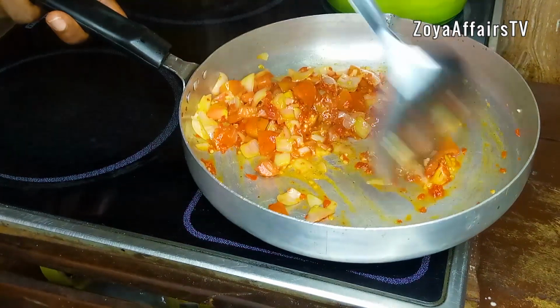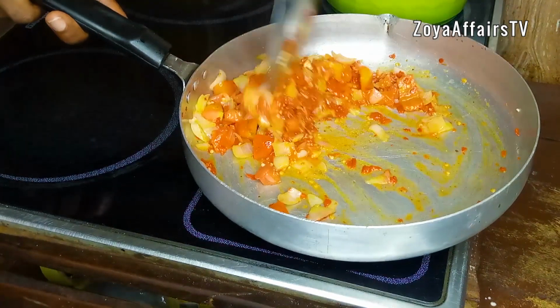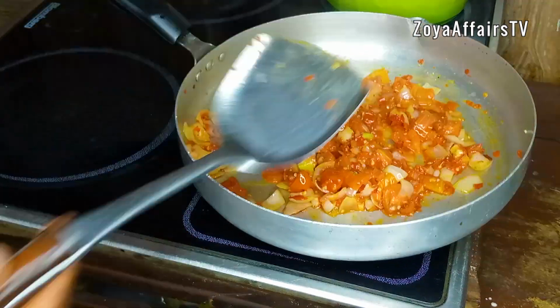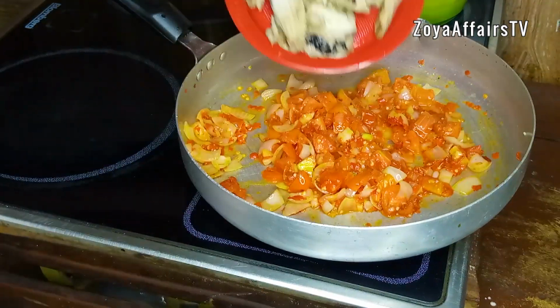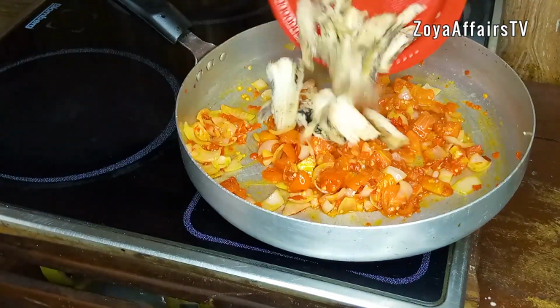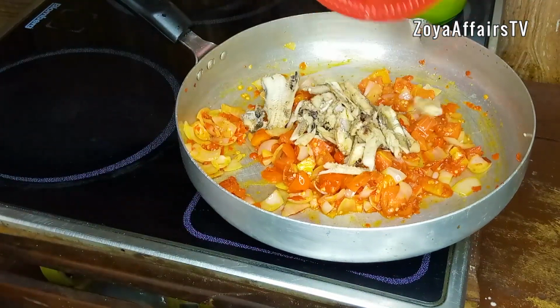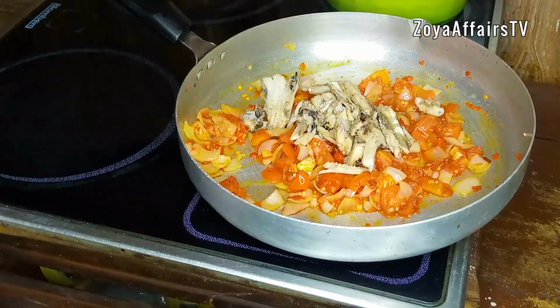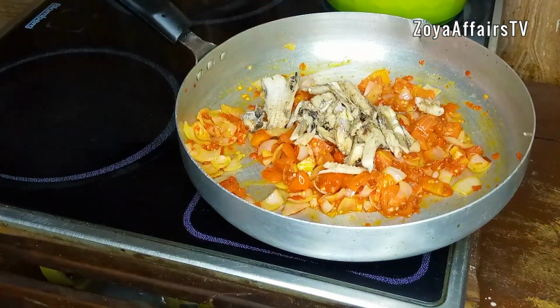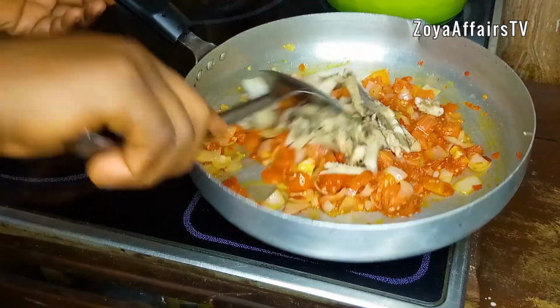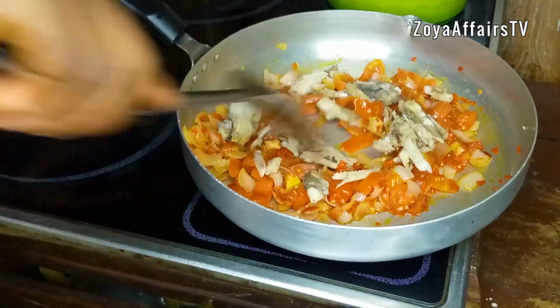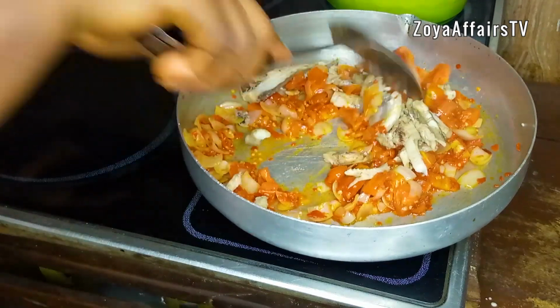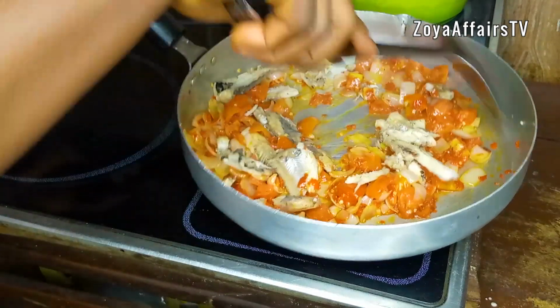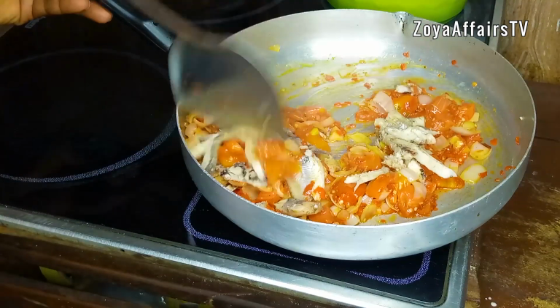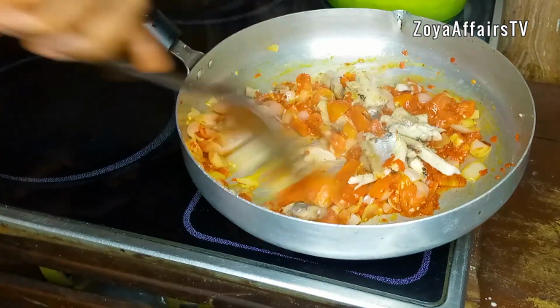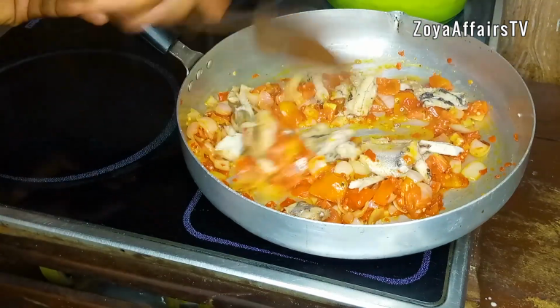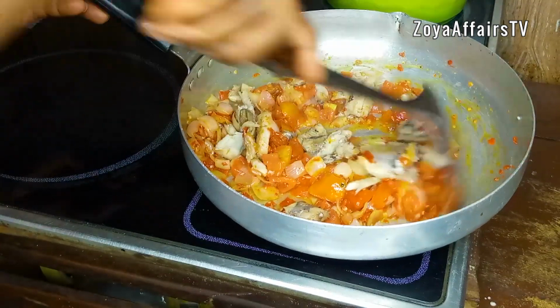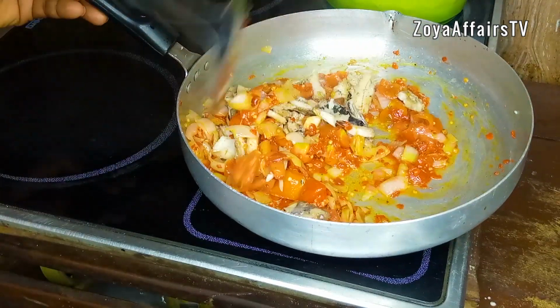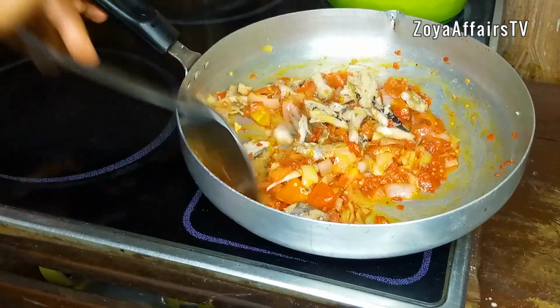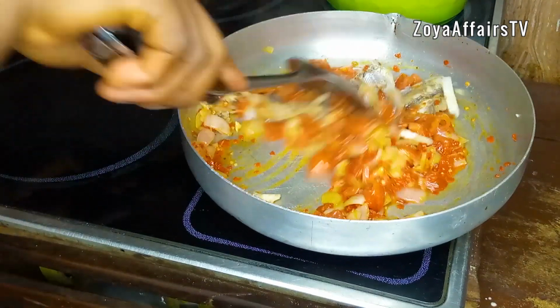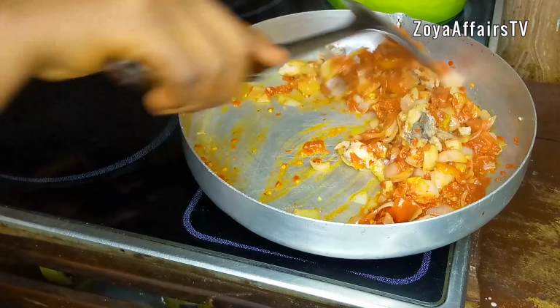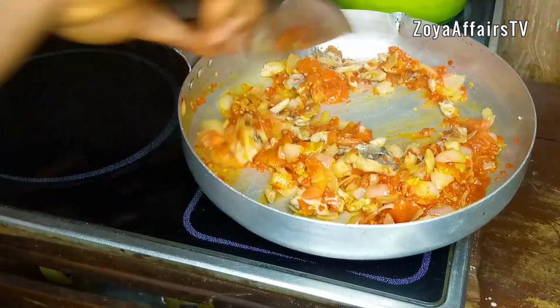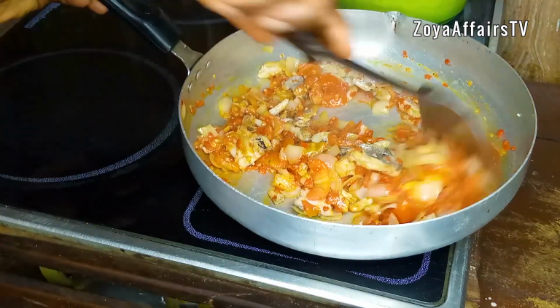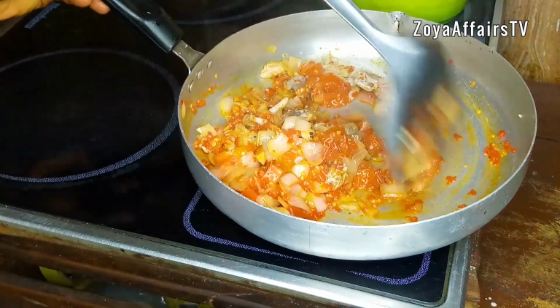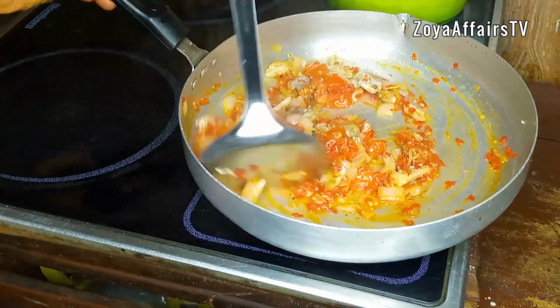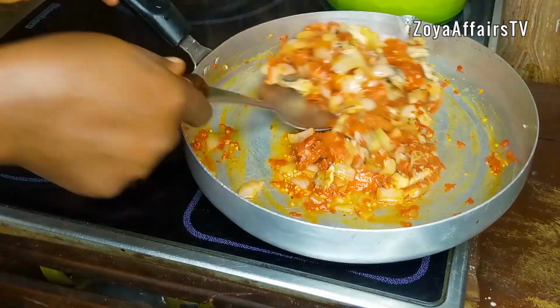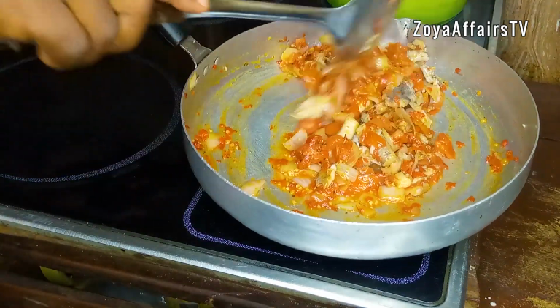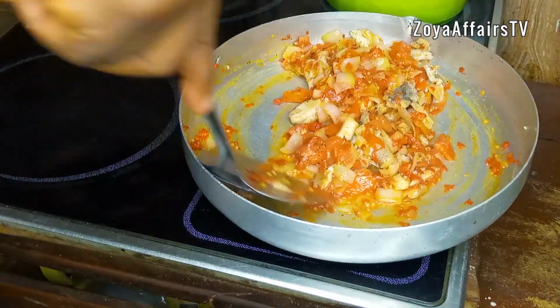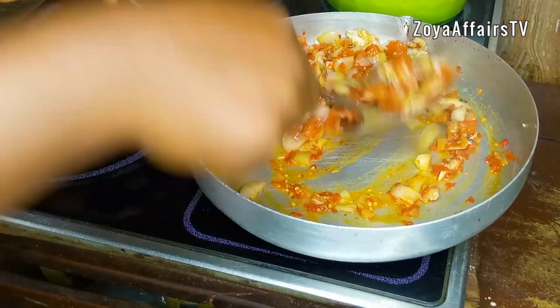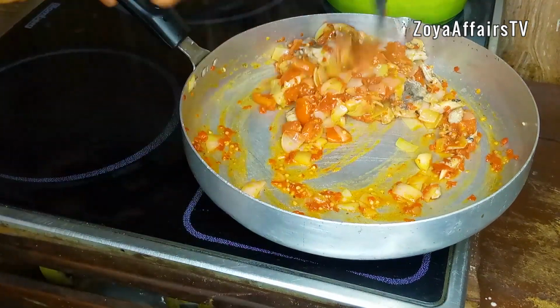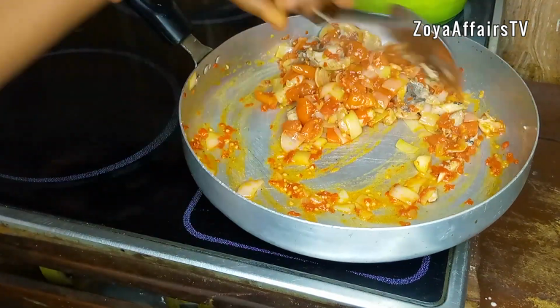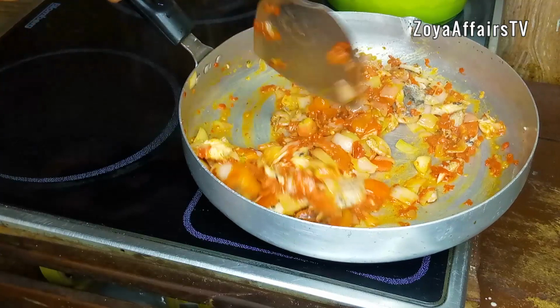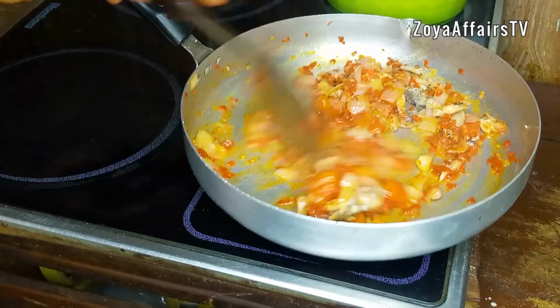Now it's time to add the deboned panla fish — this is boiled panla fish, but you can actually use any fish of your choice. Stir everything together to fry, because I'll be adding ugu vegetable next.